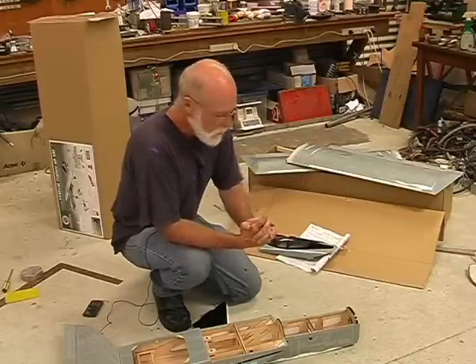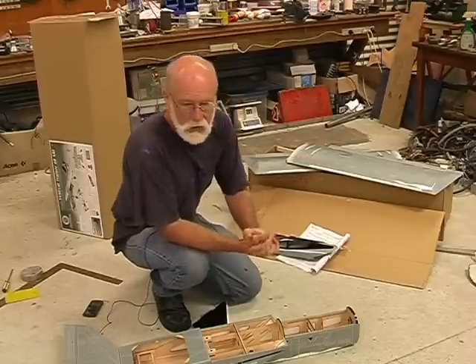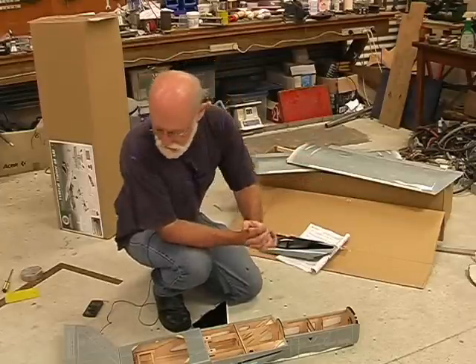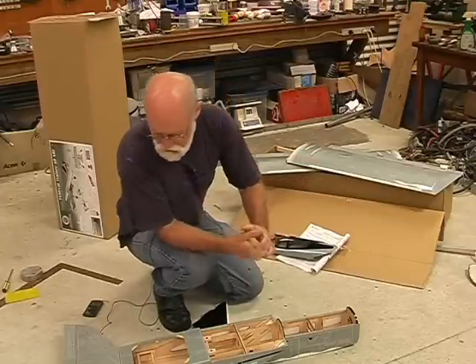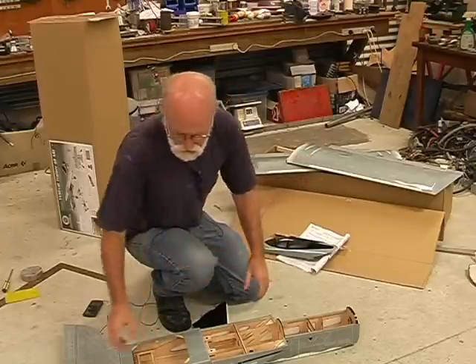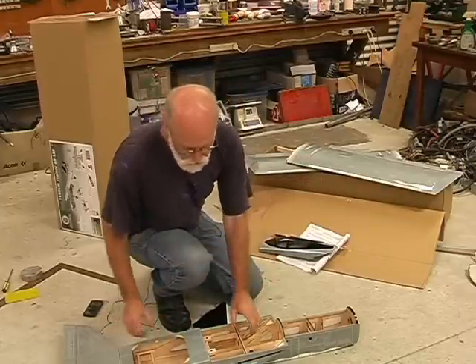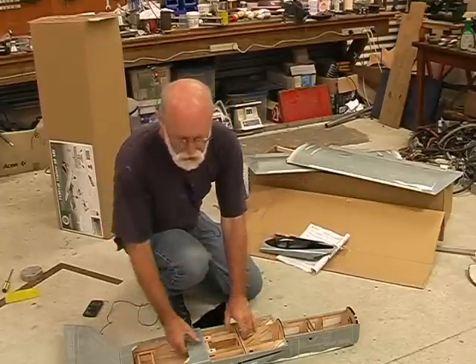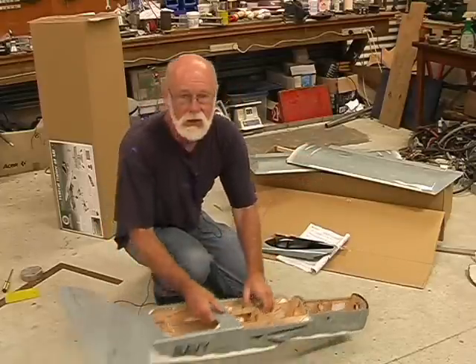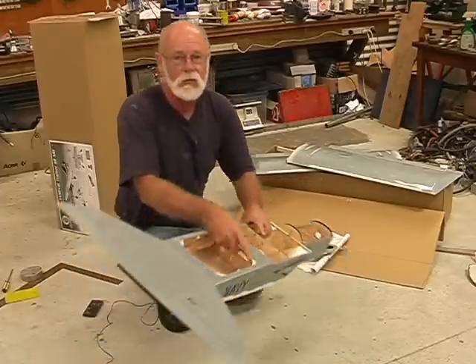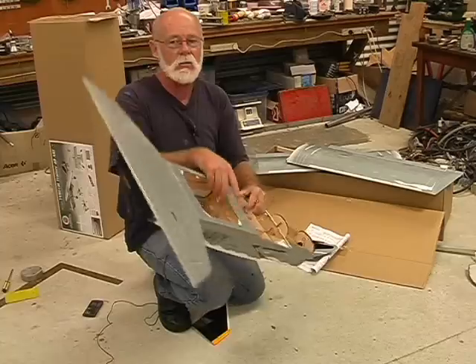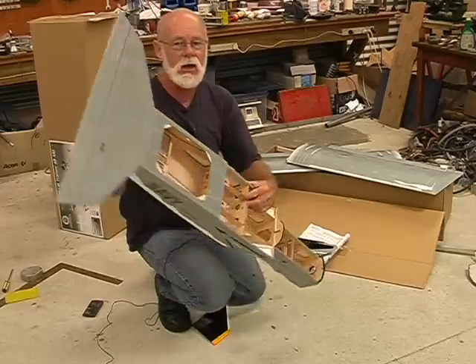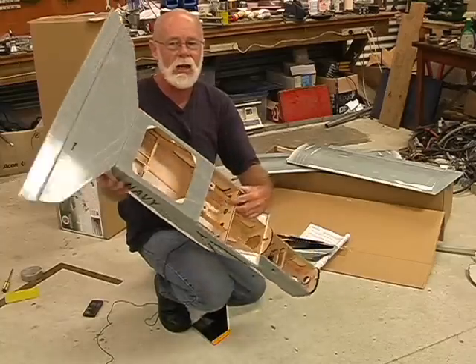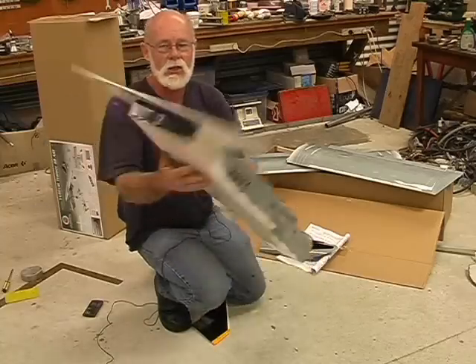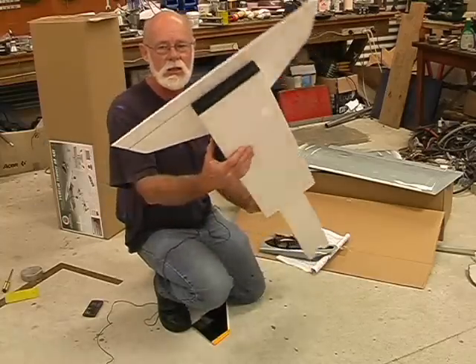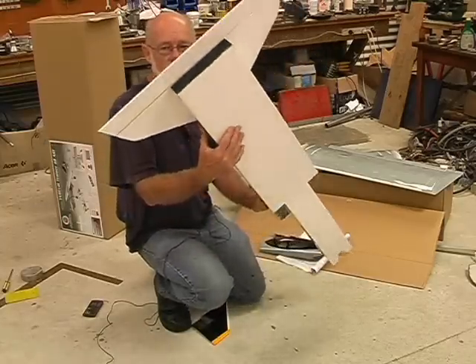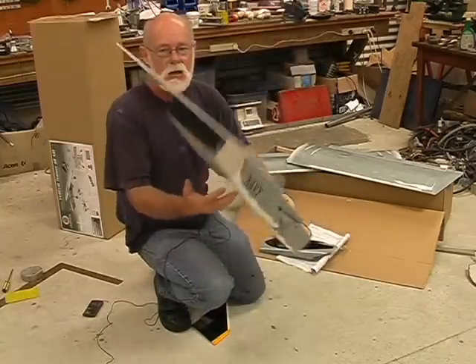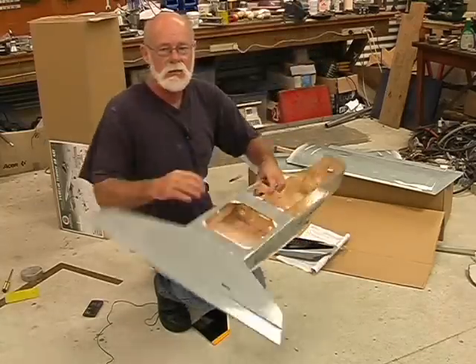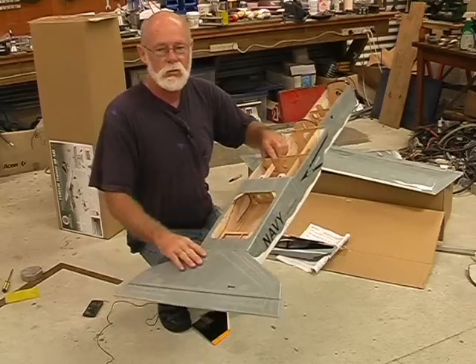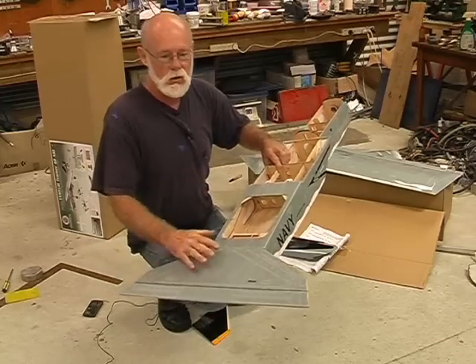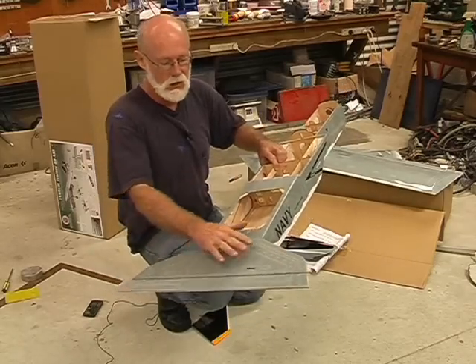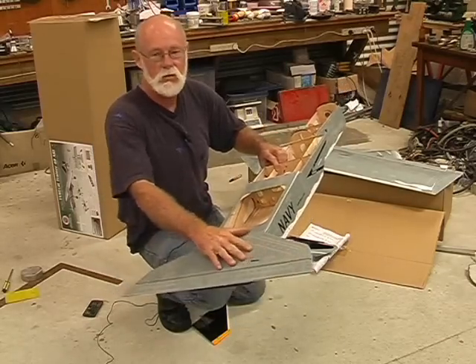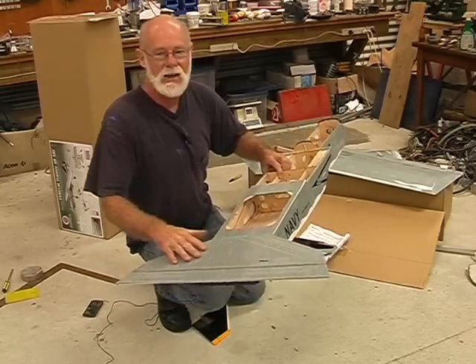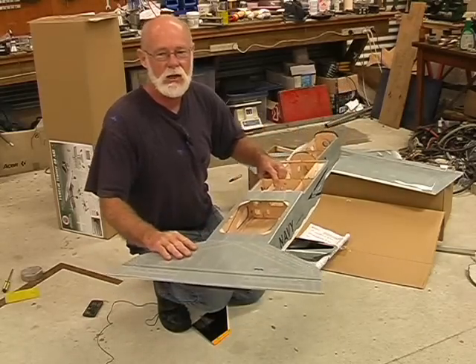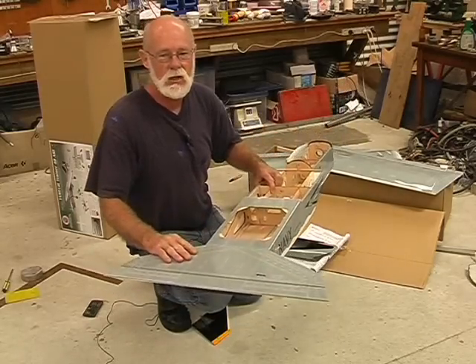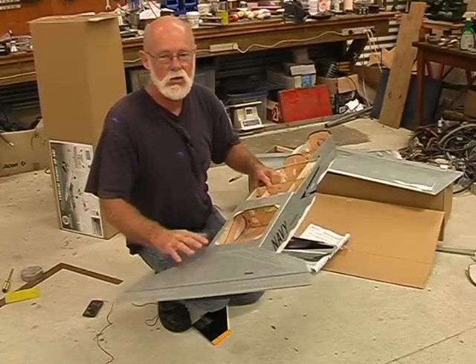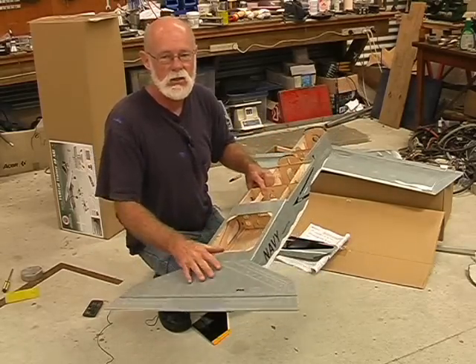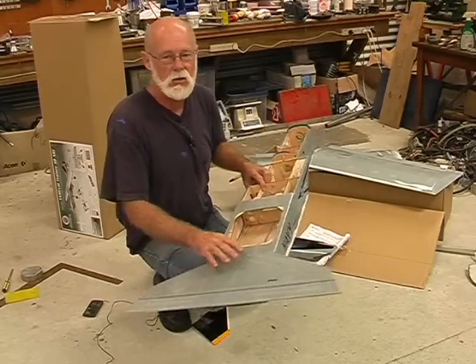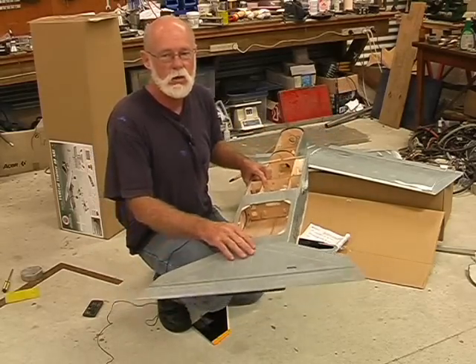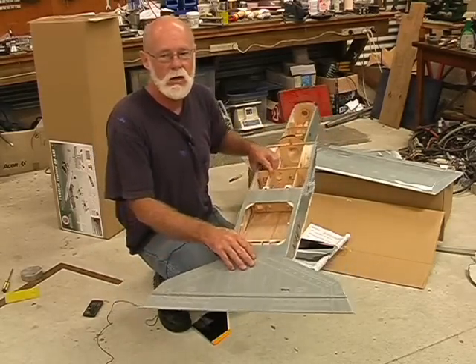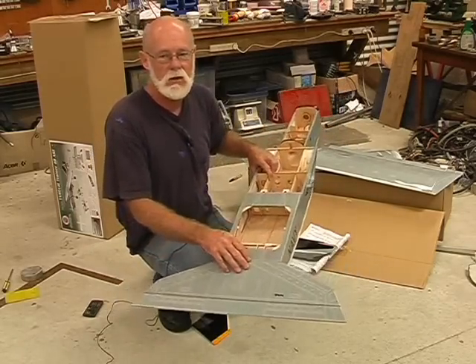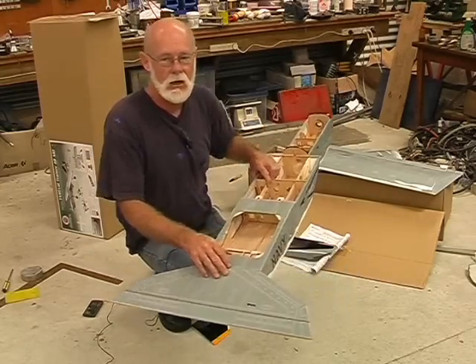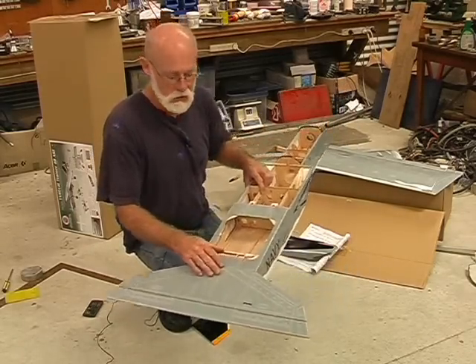The following step was to glue the tailplane to the fuselage, which I have done as you can see. That's a very simple job too — the tailplane just glues flat on the back of the fuselage. You can use epoxy, or wood glue like PVA or aliphatic resin.